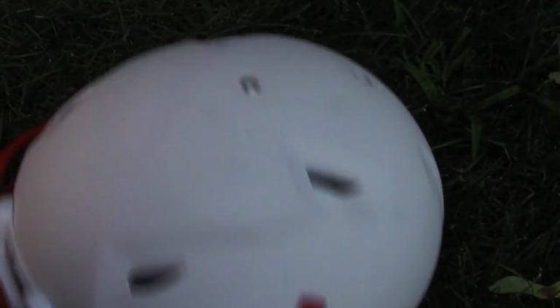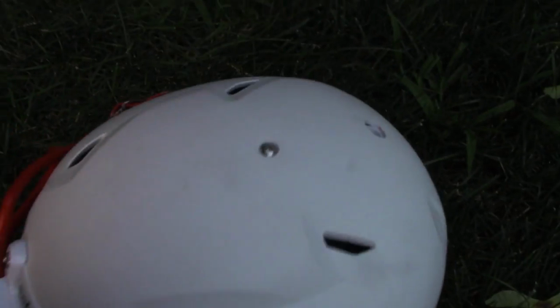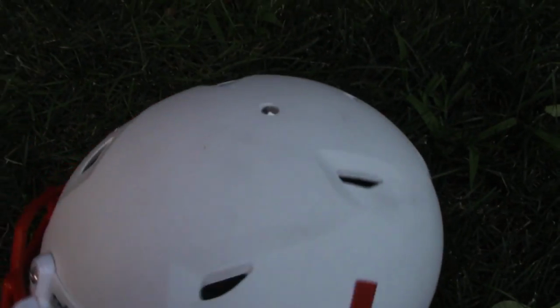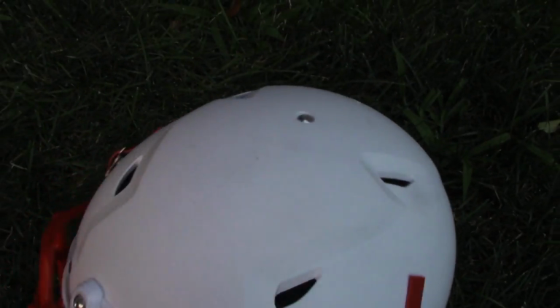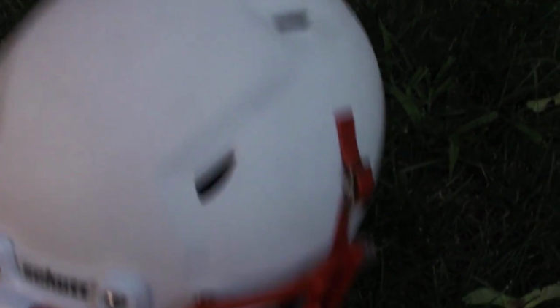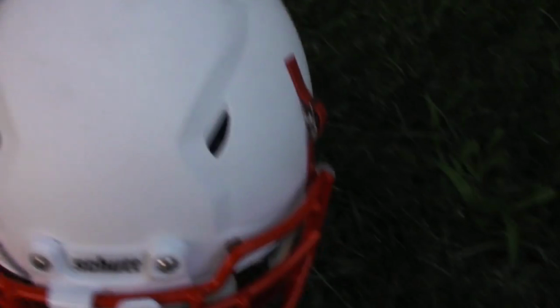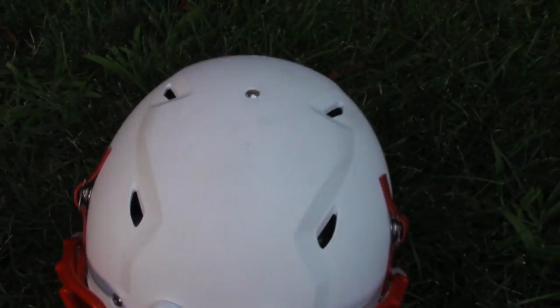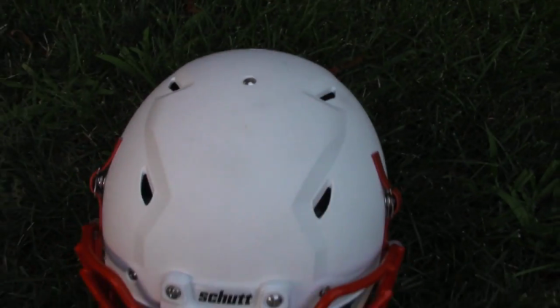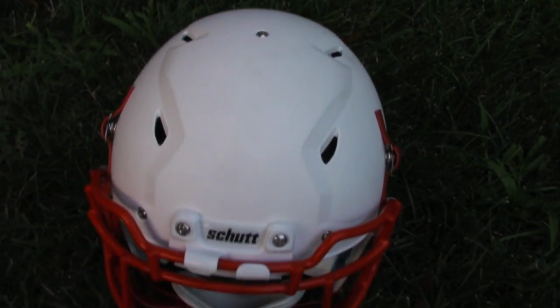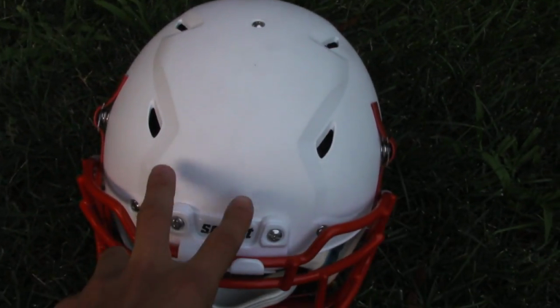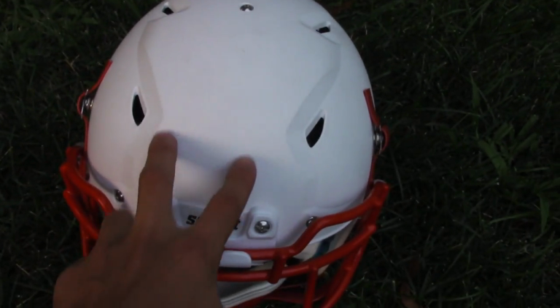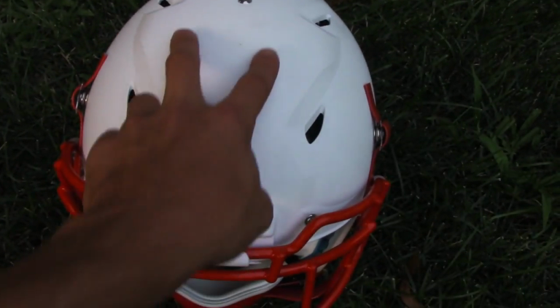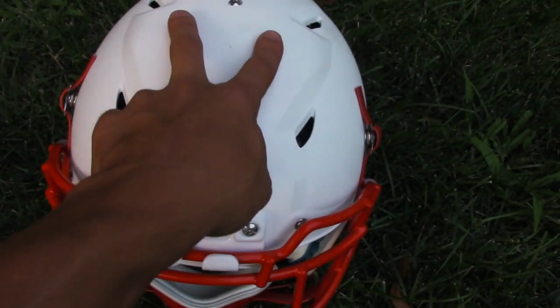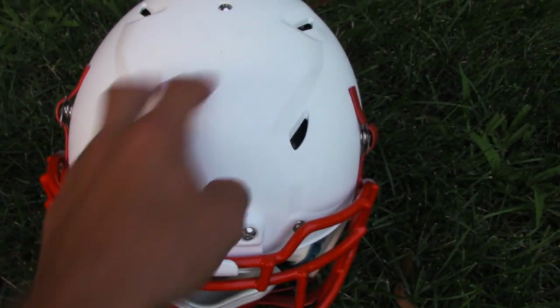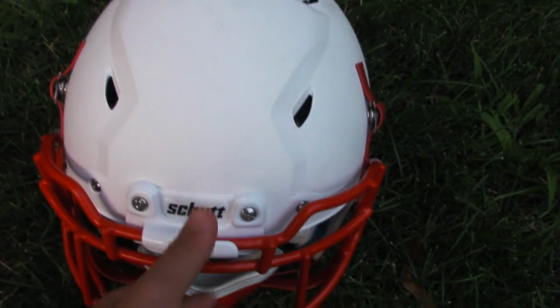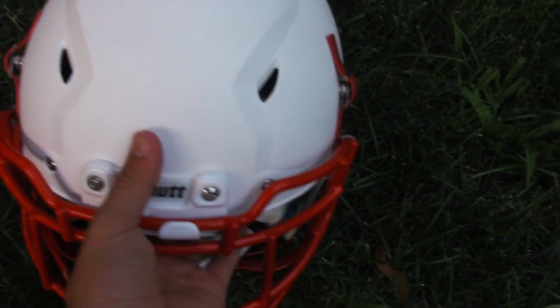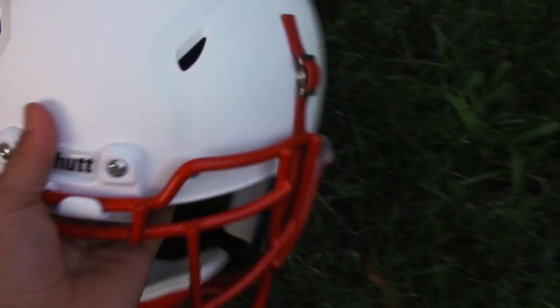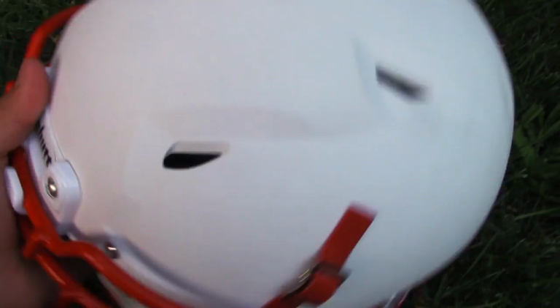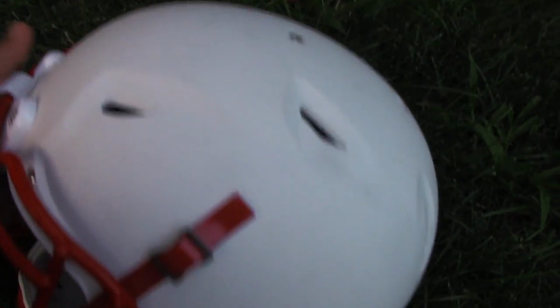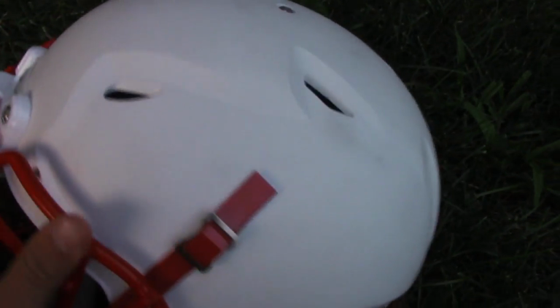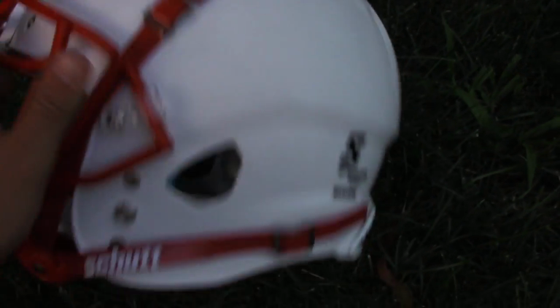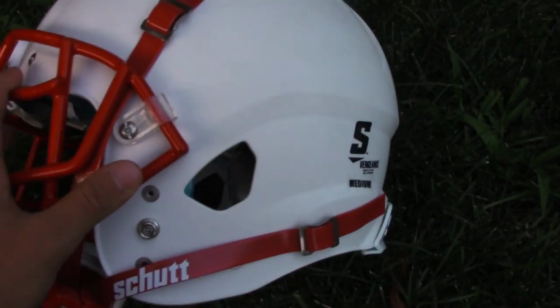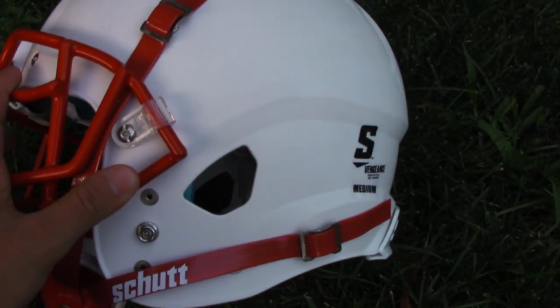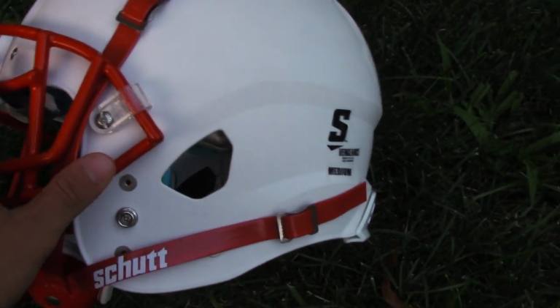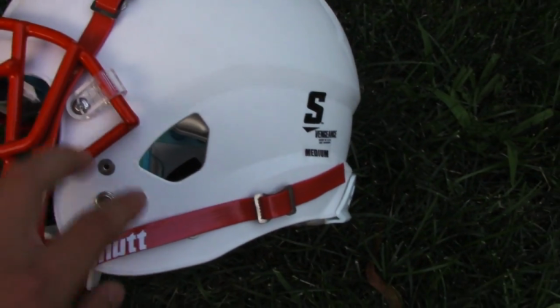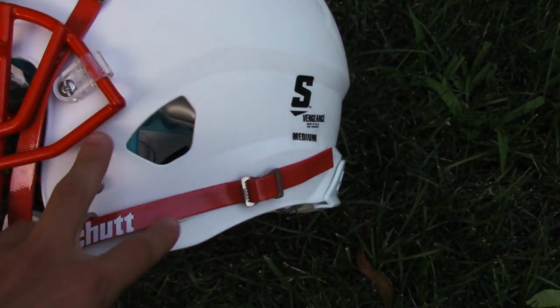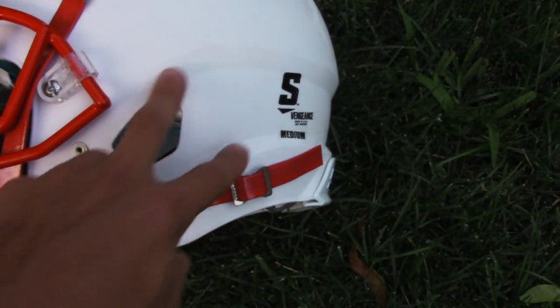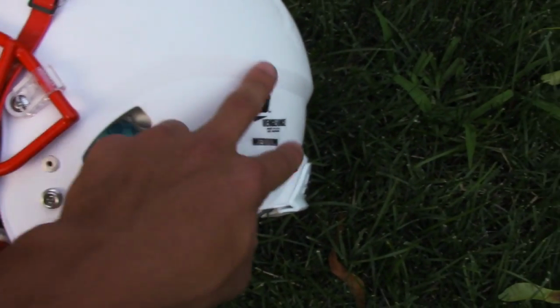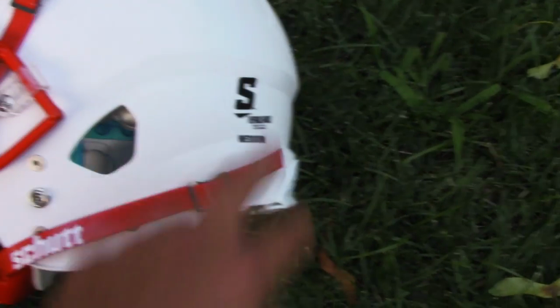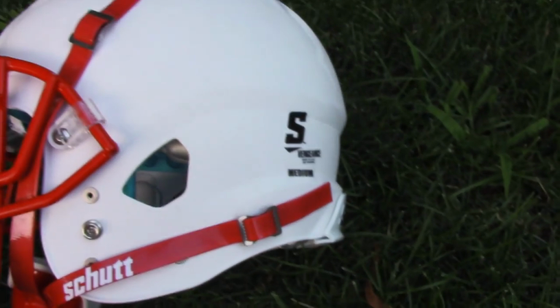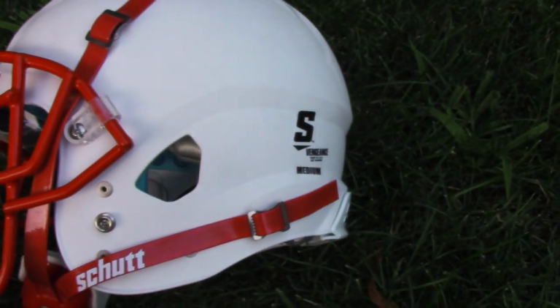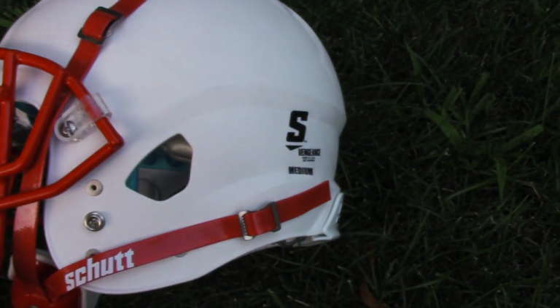They kind of stuck with the ion mohawk design here on the top of the crown, and they did like the air XP kind of flow to the back with the ear hole here.